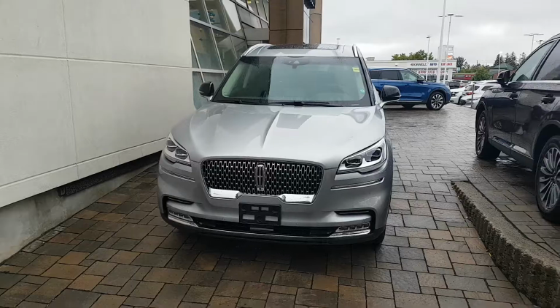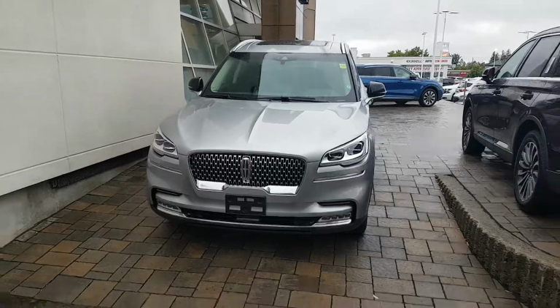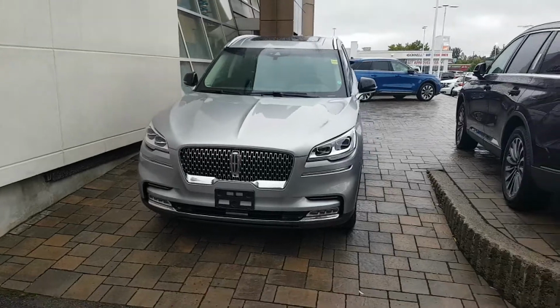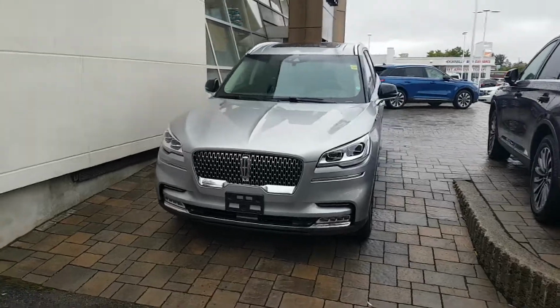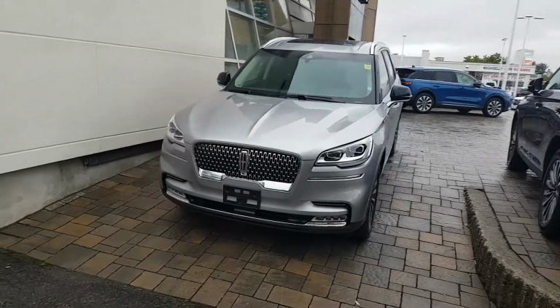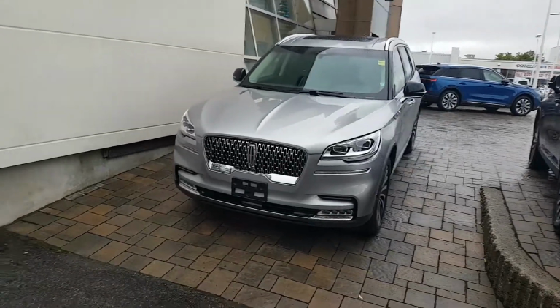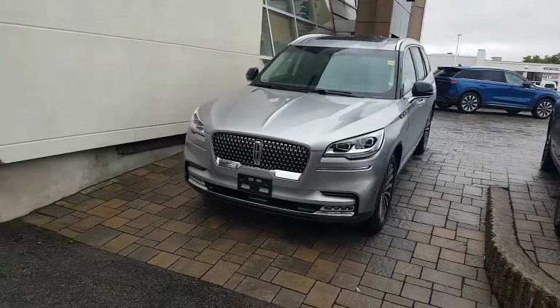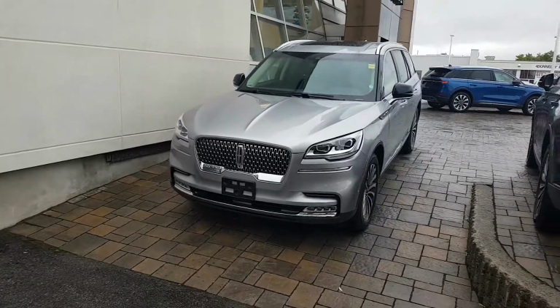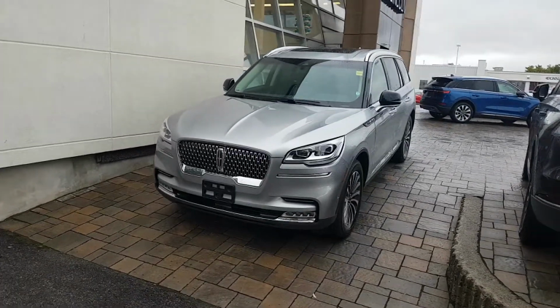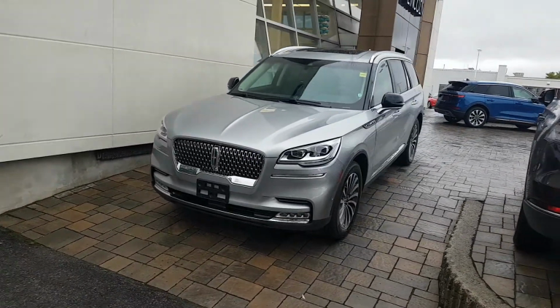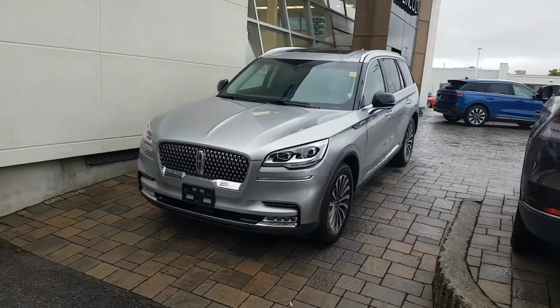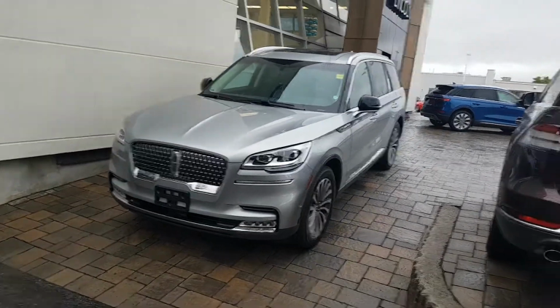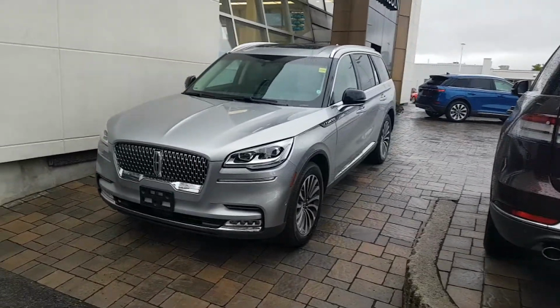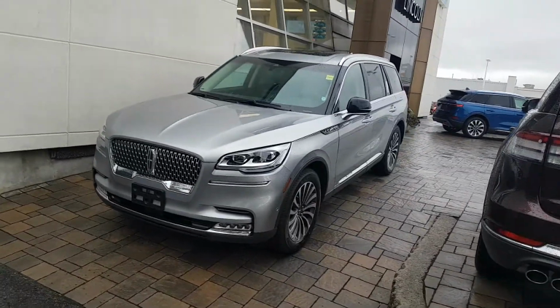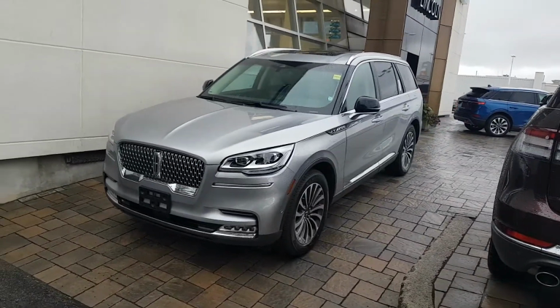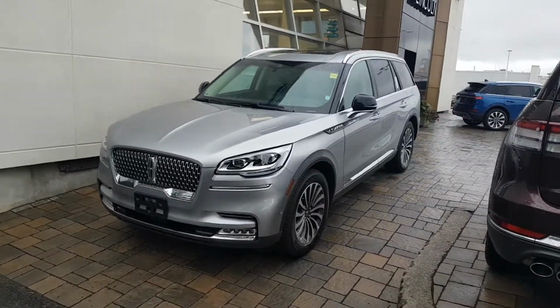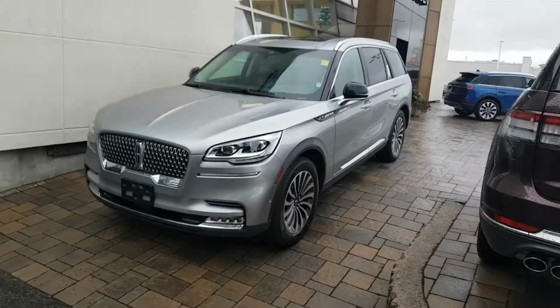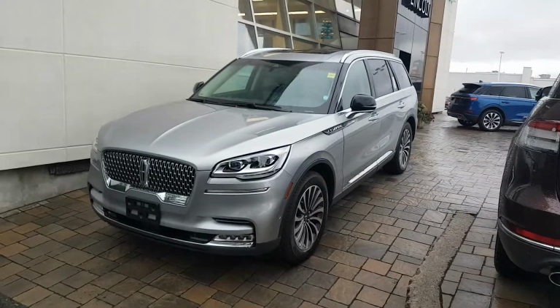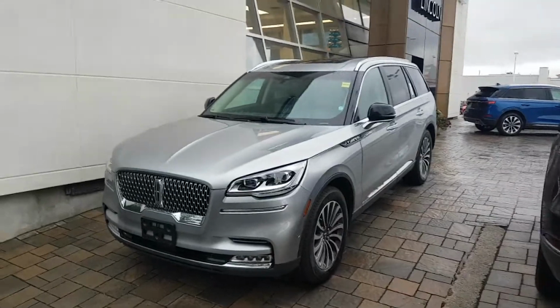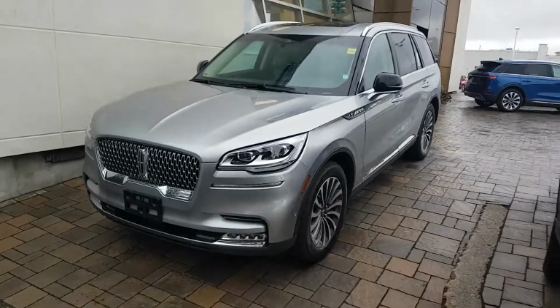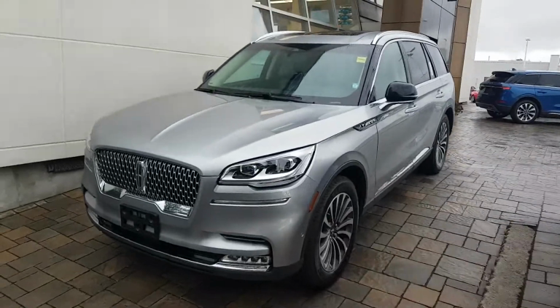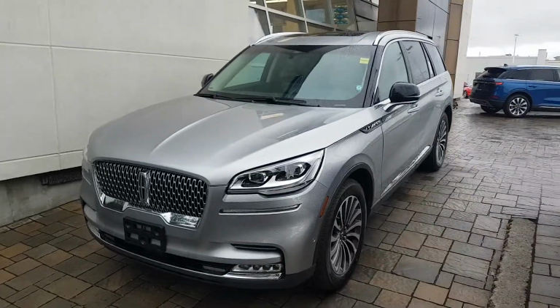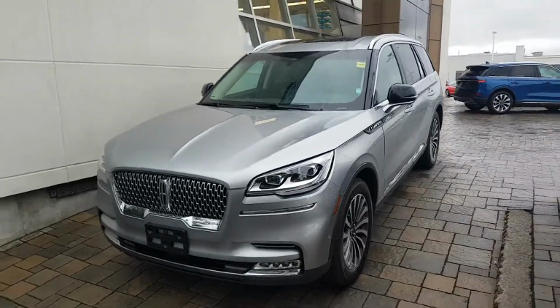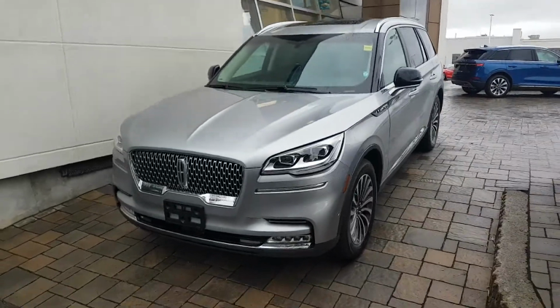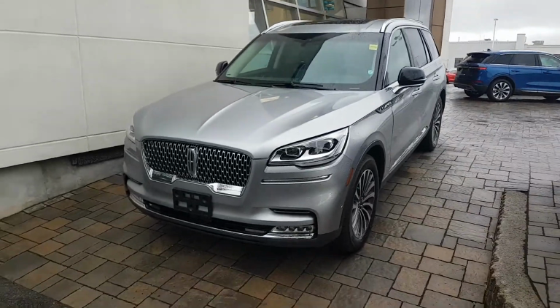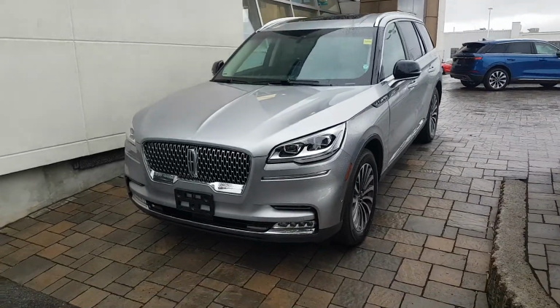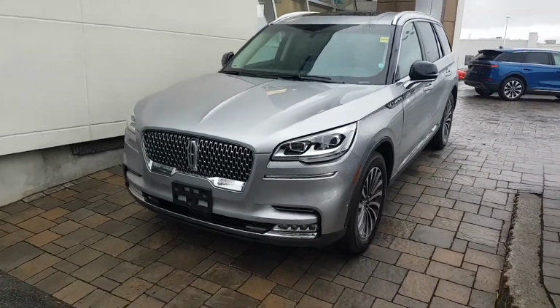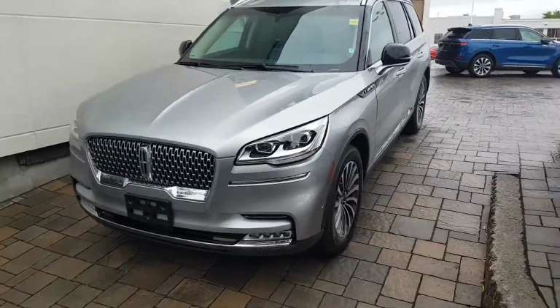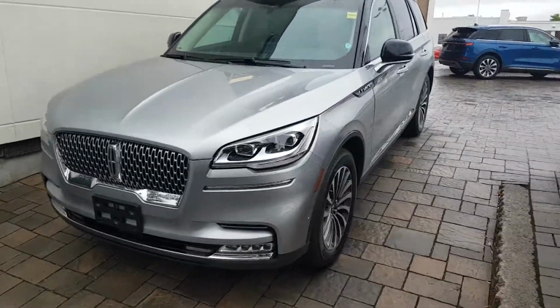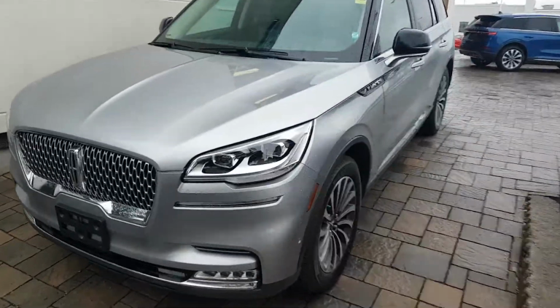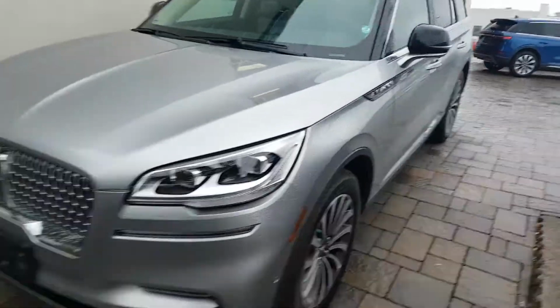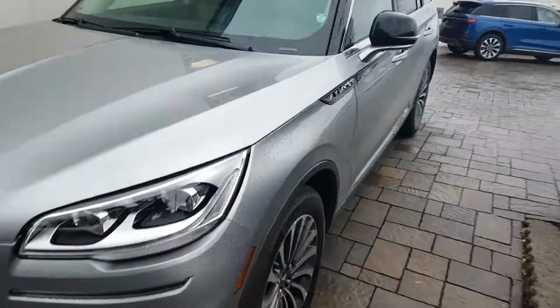Petticombe here back at Donnelly Lincoln on Bank Street in Ottawa. In comparison, this is the Lincoln Aviator — both 2020s. You can see the look of them is very similar, but this definitely is a smaller vehicle.